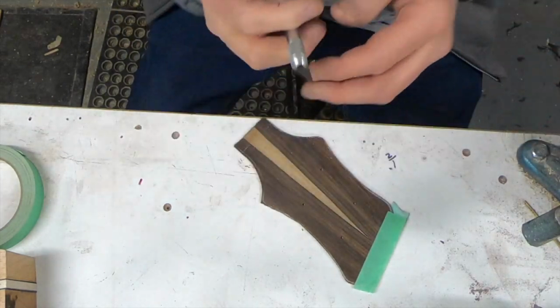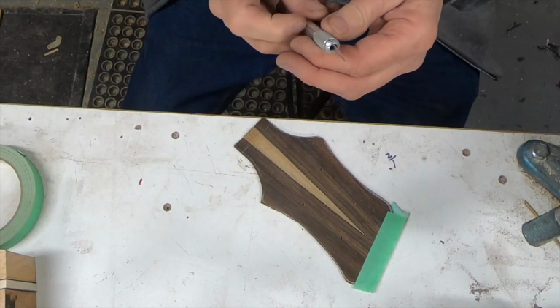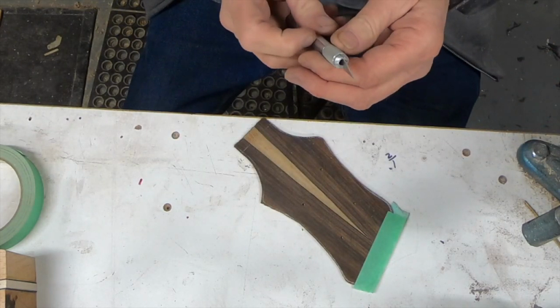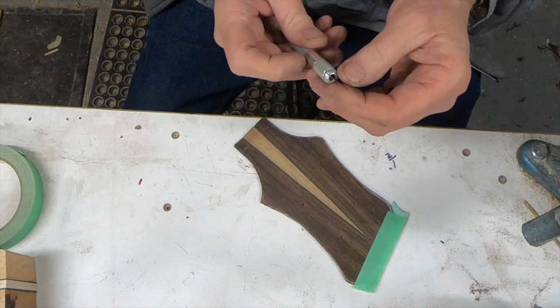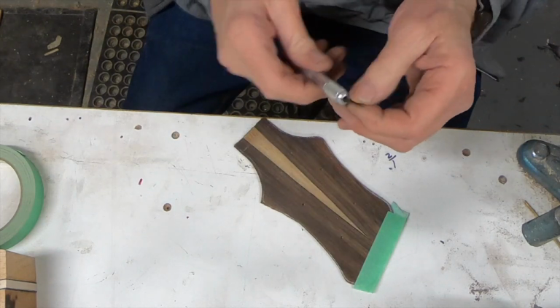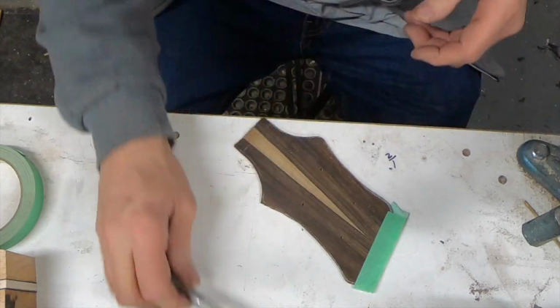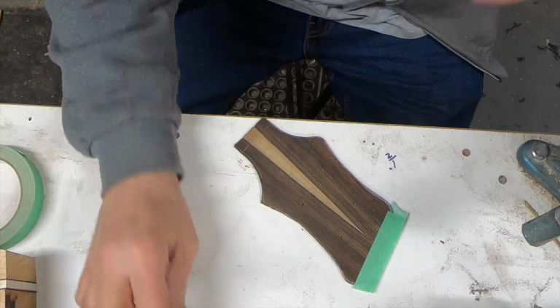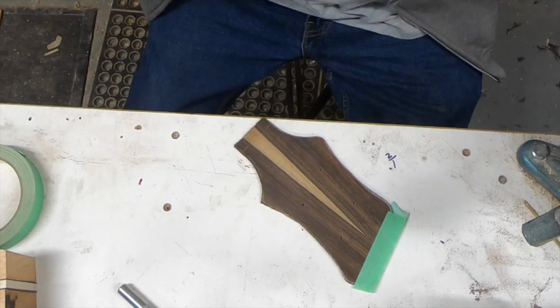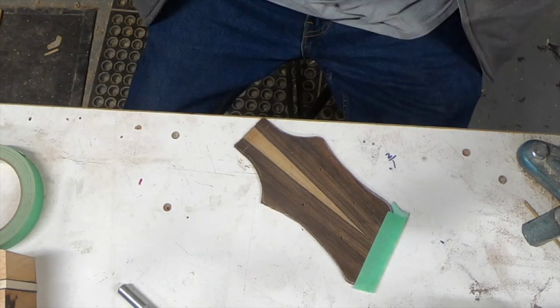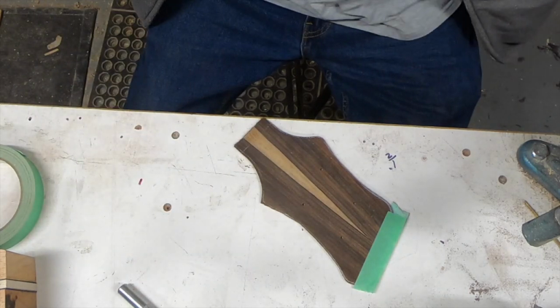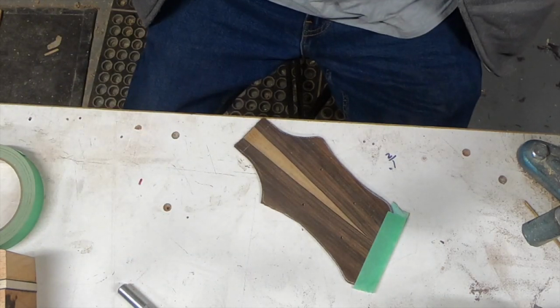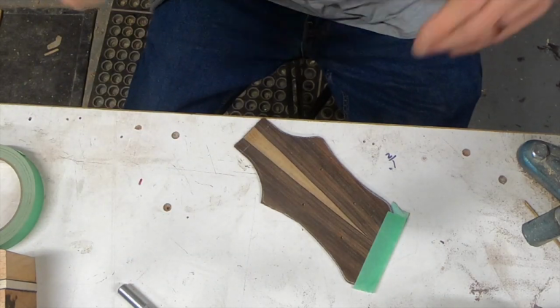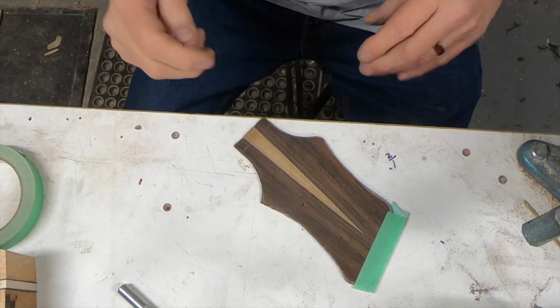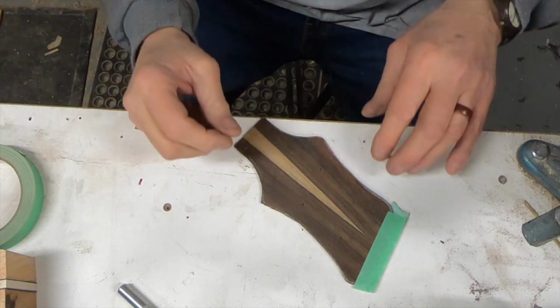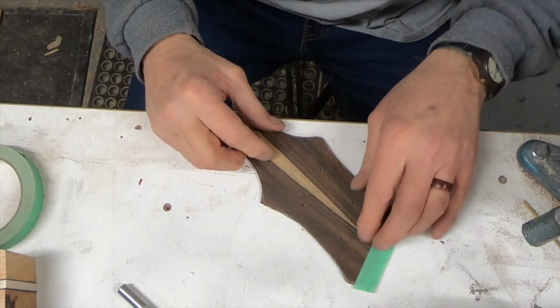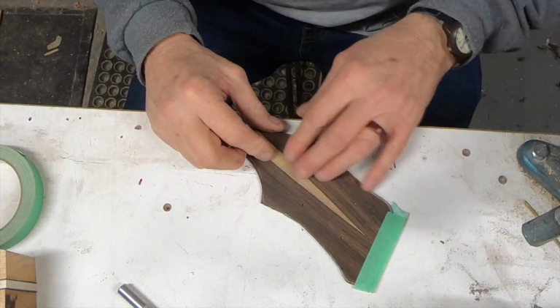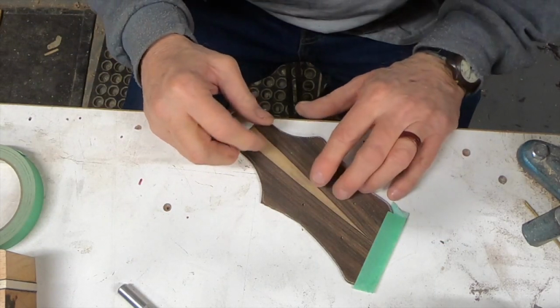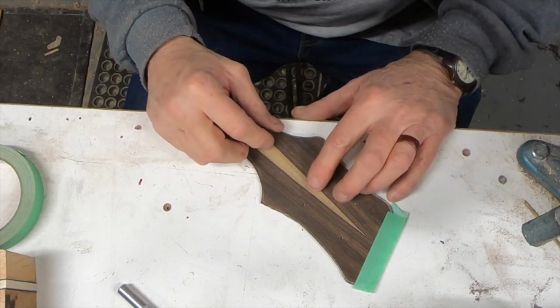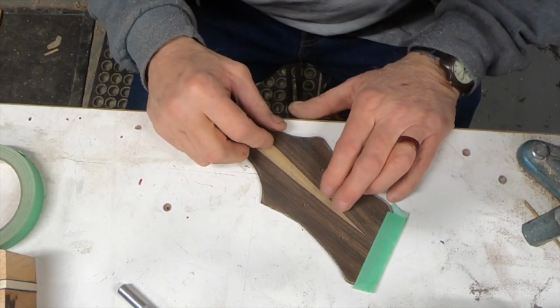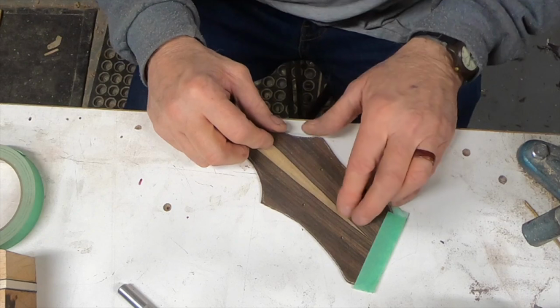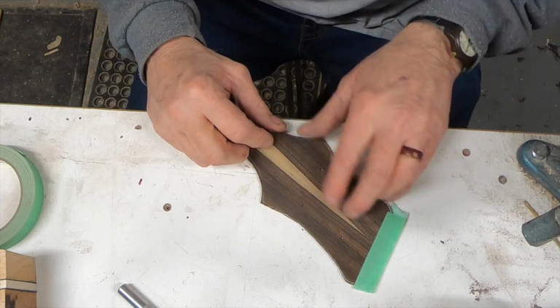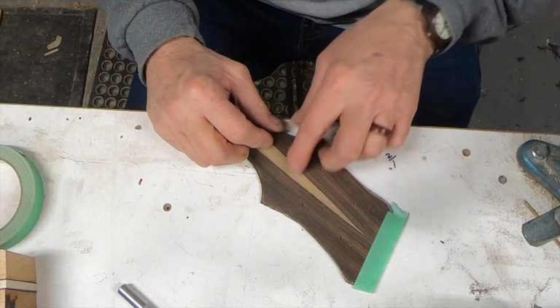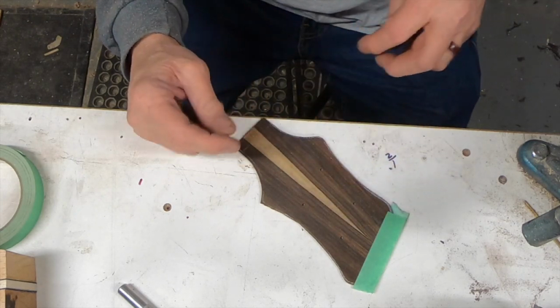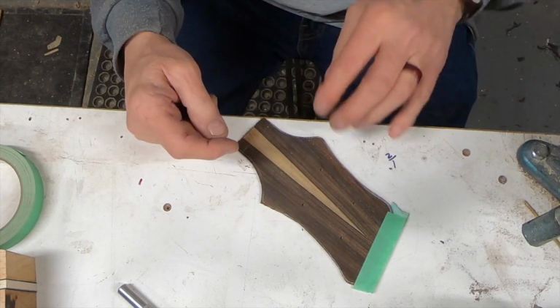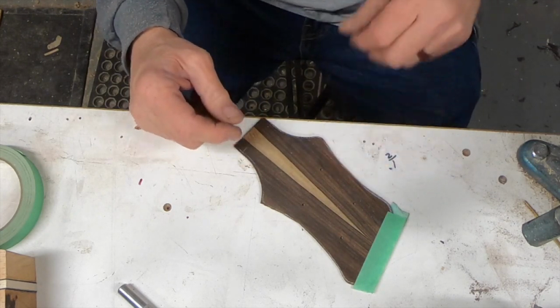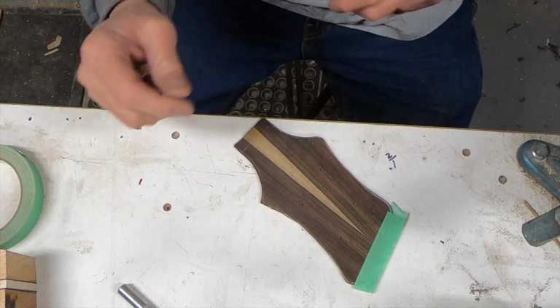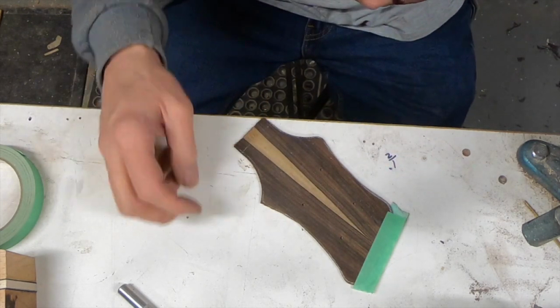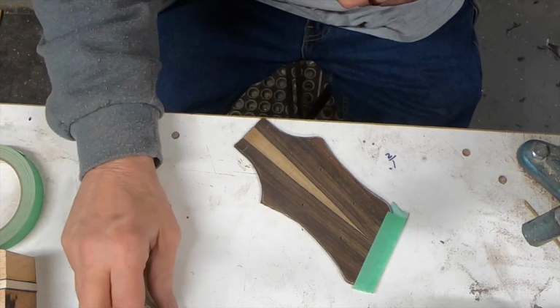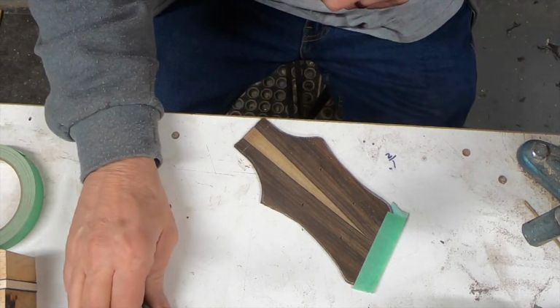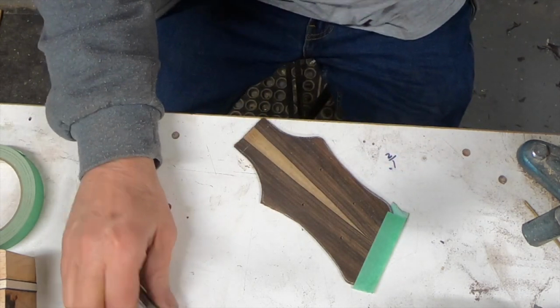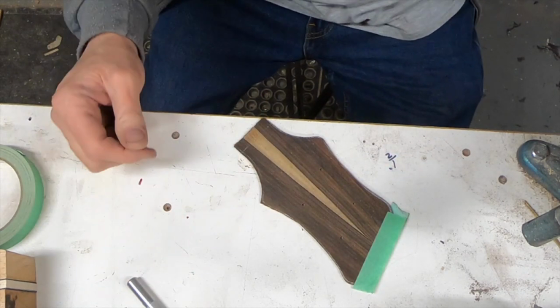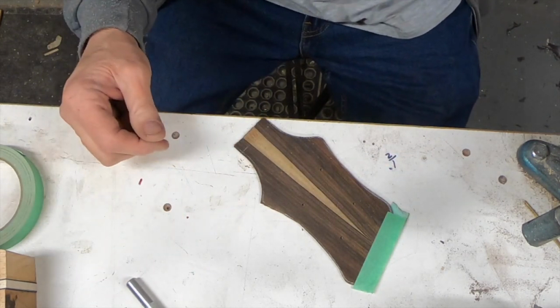This is a pretty fat exacto blade — I wanted it because I thought it would be sturdier for getting to a point here. But I want to be able to slice all the way through that, so I'm going to go grab my other one with the number 11 in it.